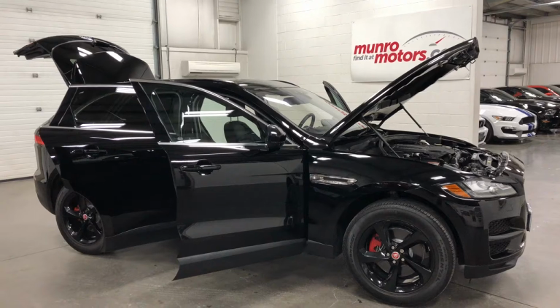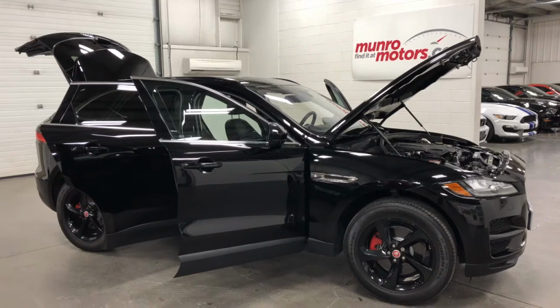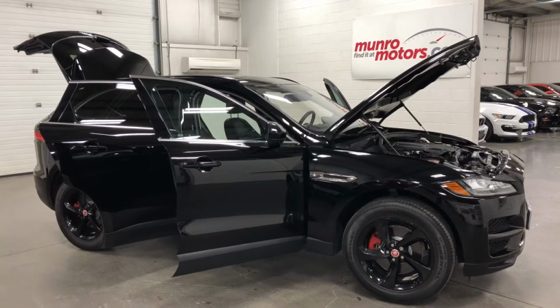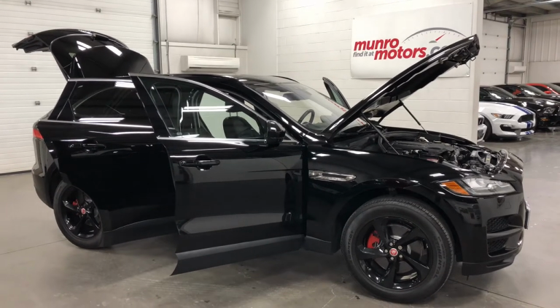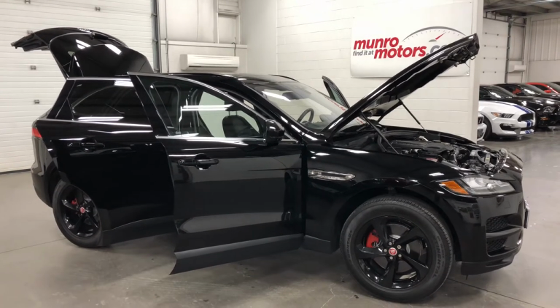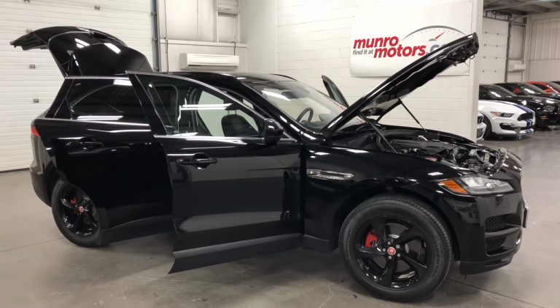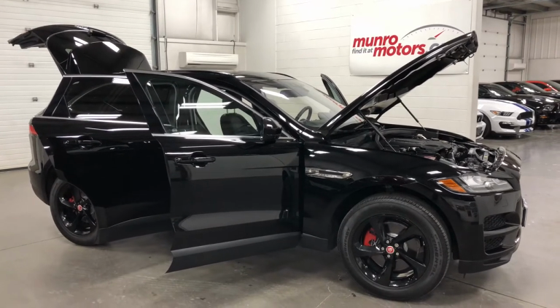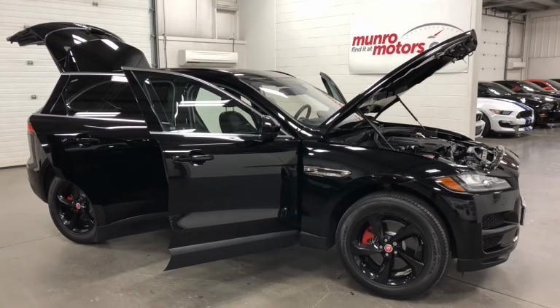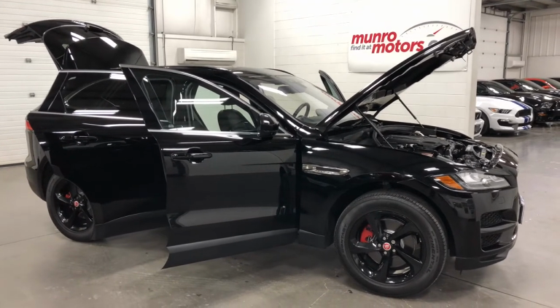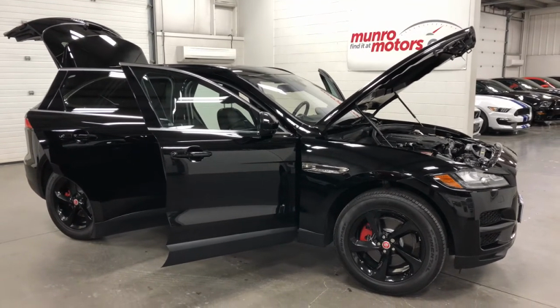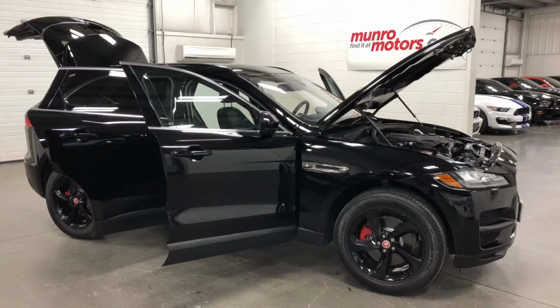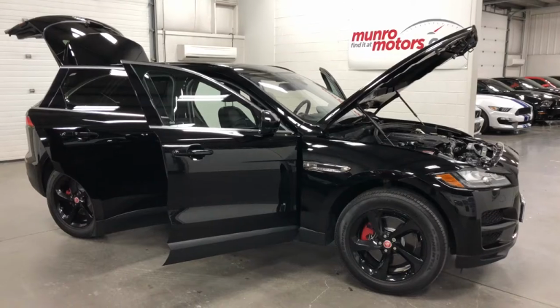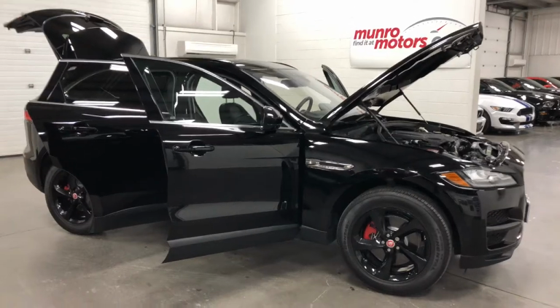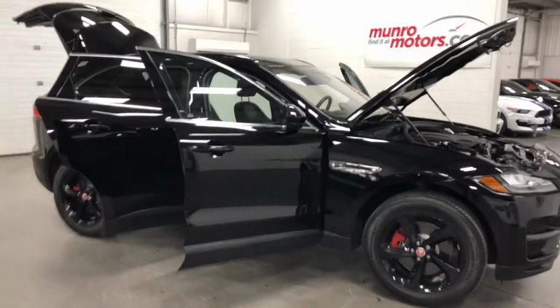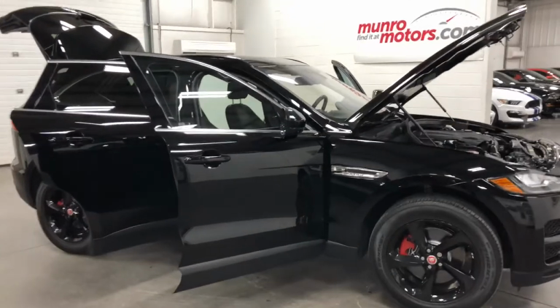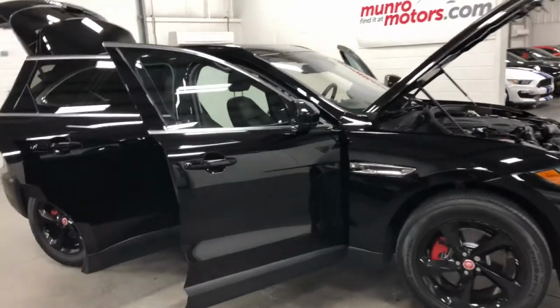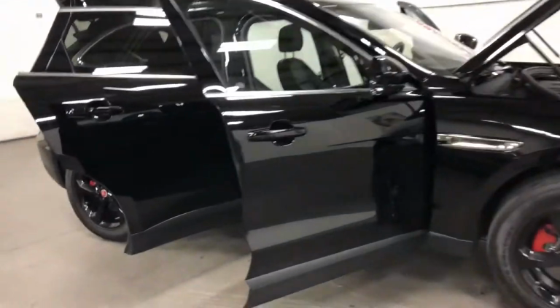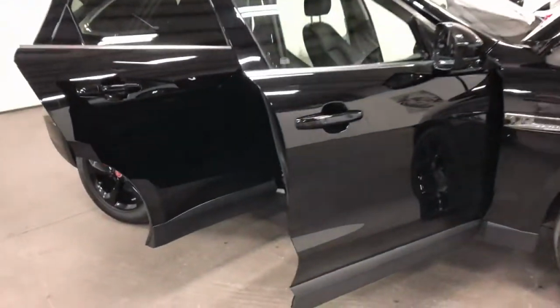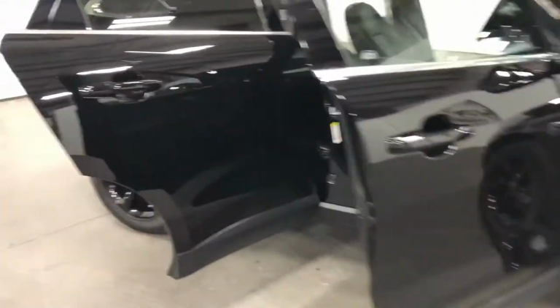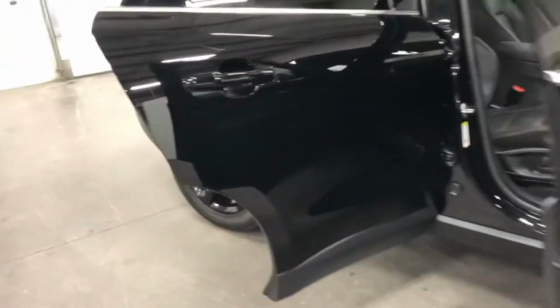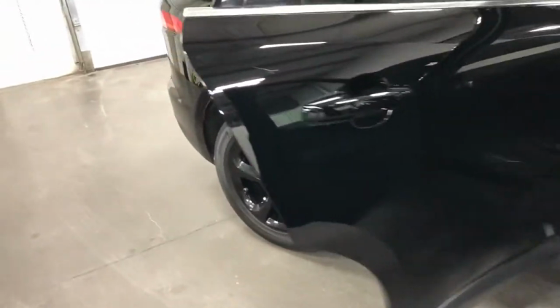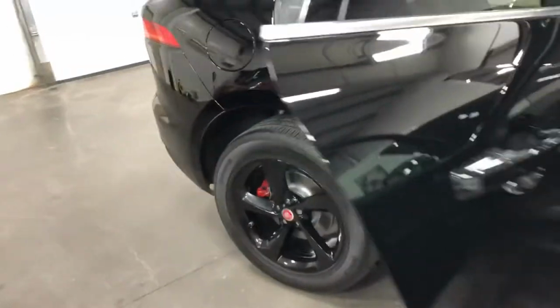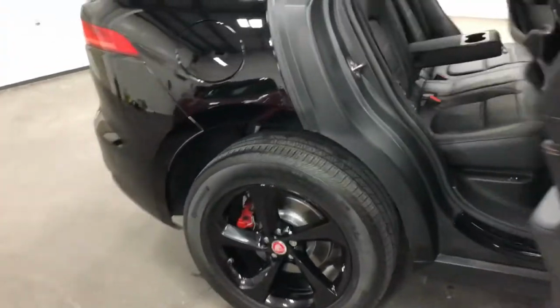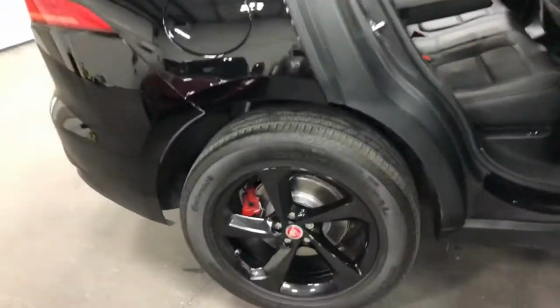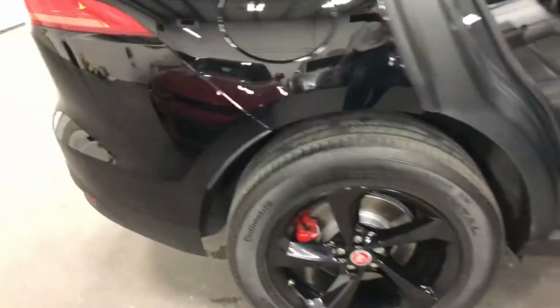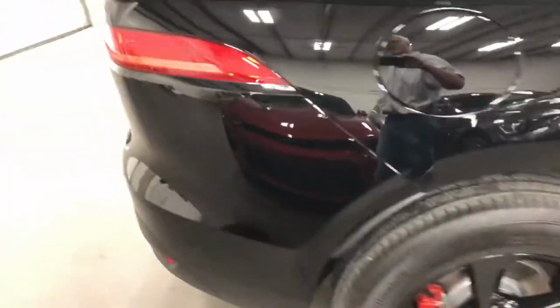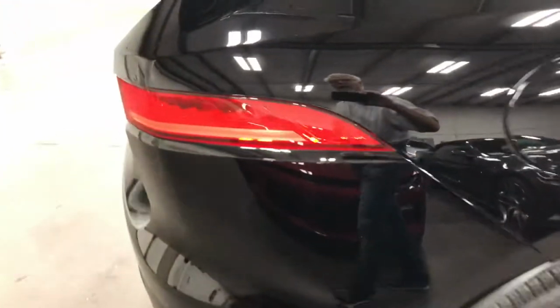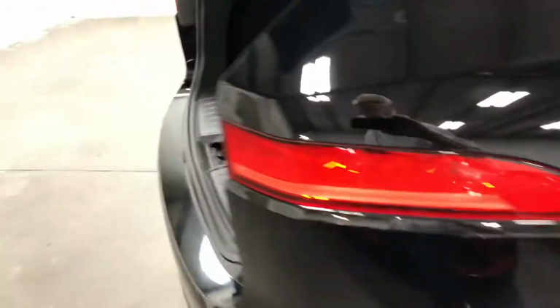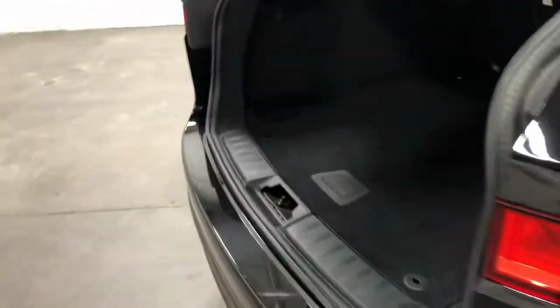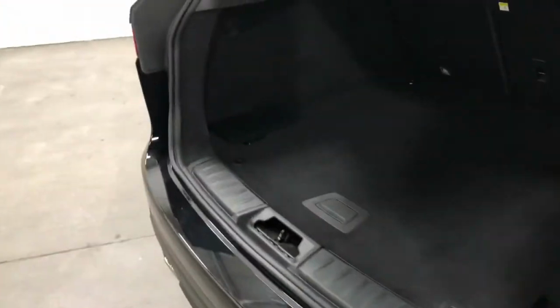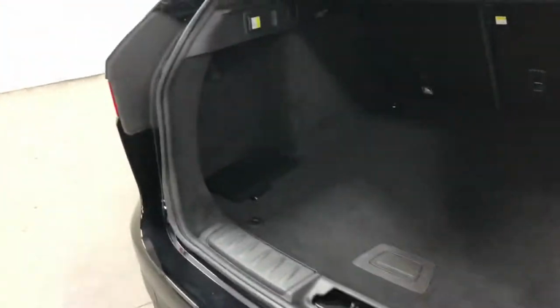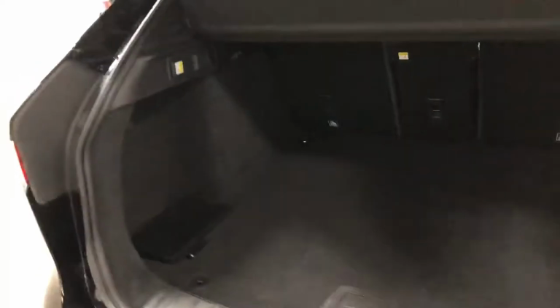Welcome to monroemotors.com. Here we have a 2017 Jaguar F-Pace Prestige 35T. Beautiful car — fabulous black on black with black wheels, blackout package, incredible look.